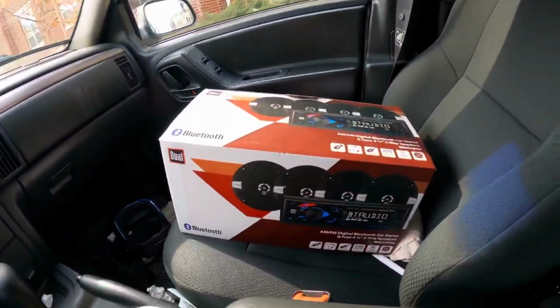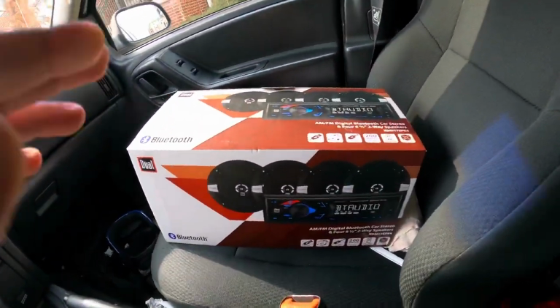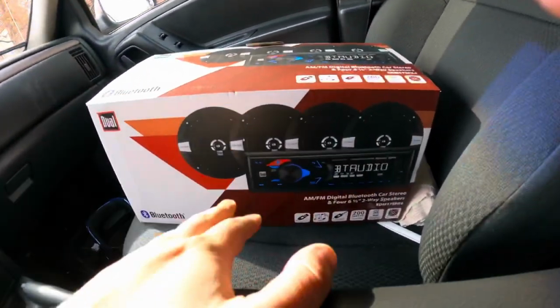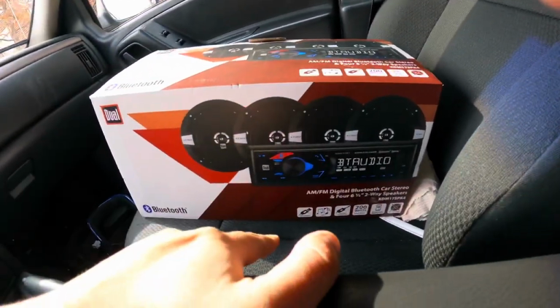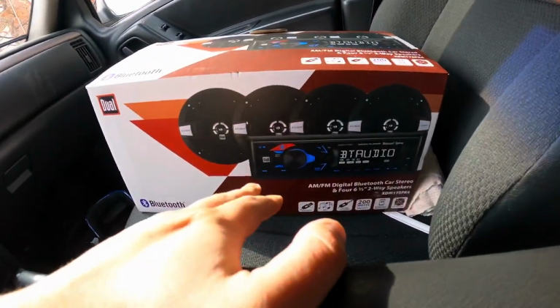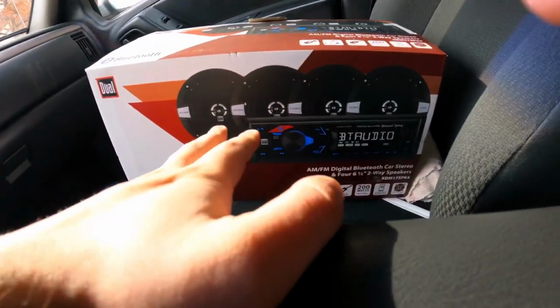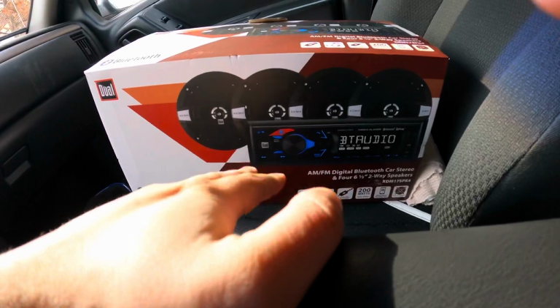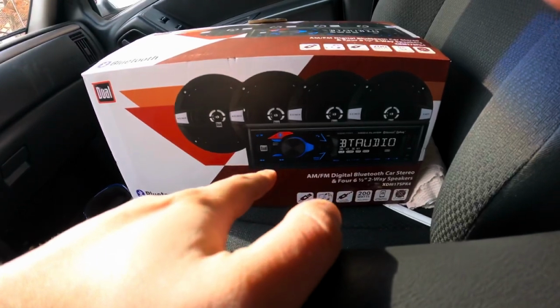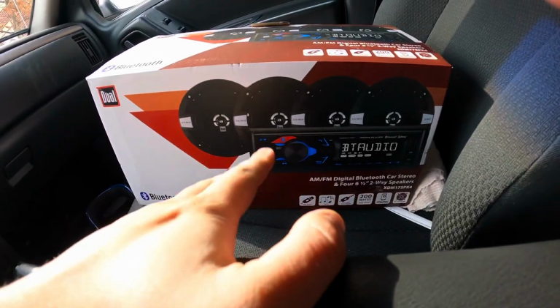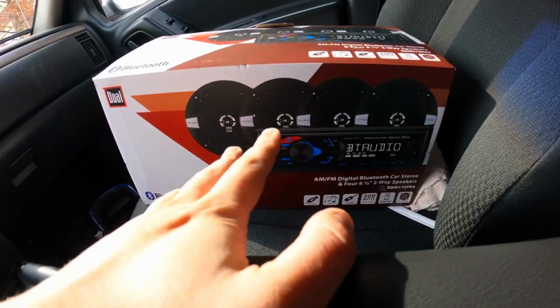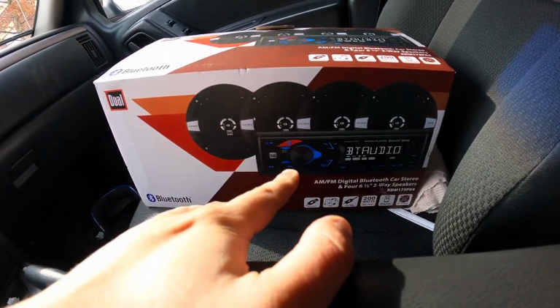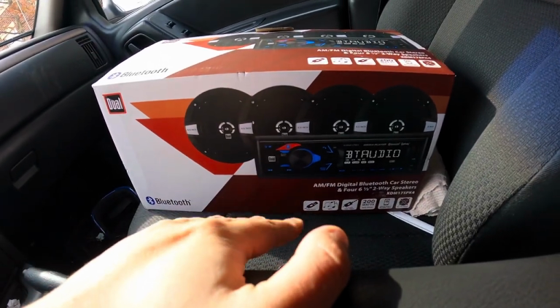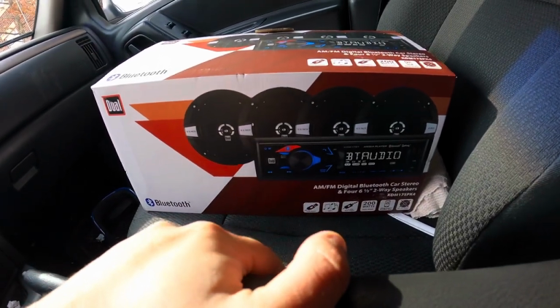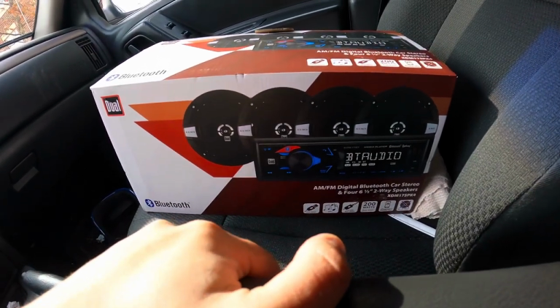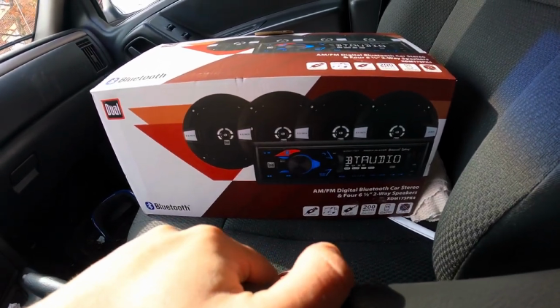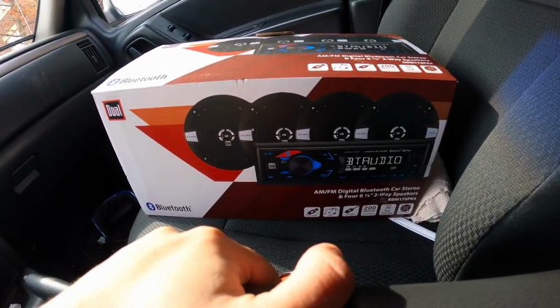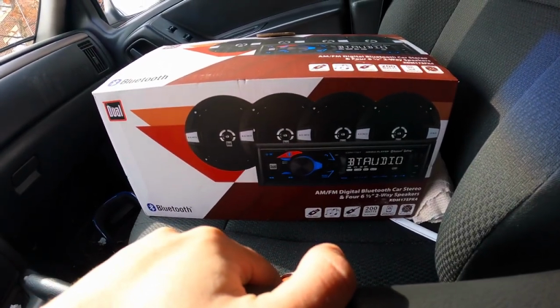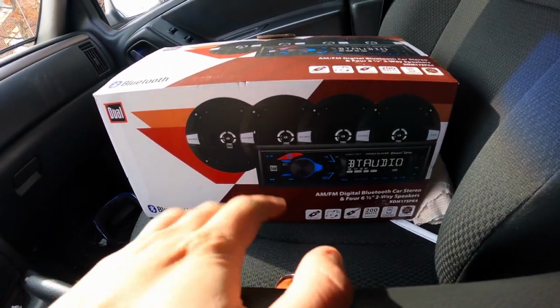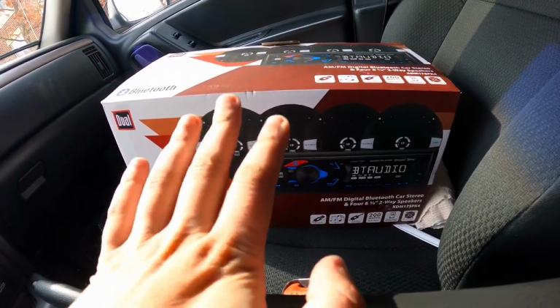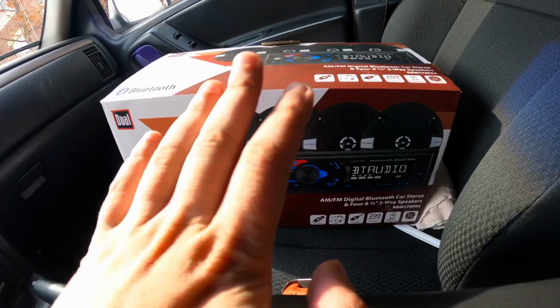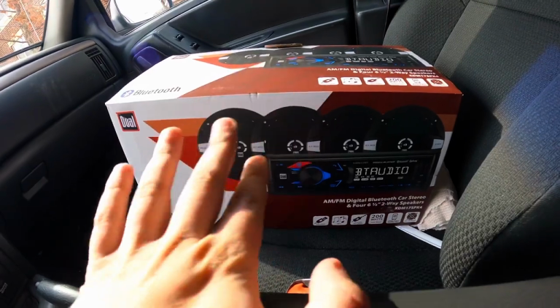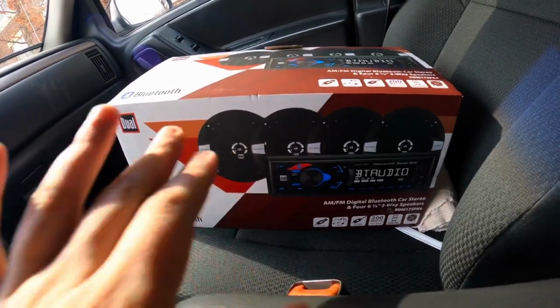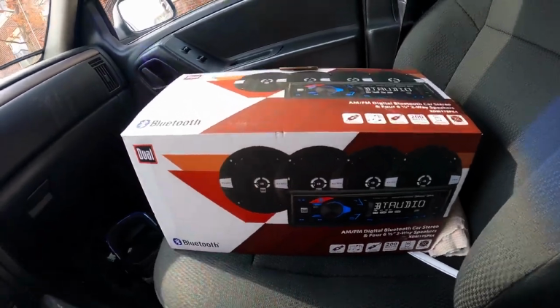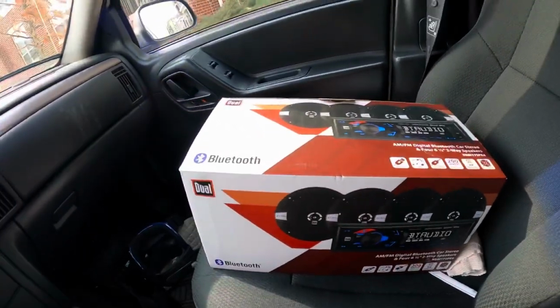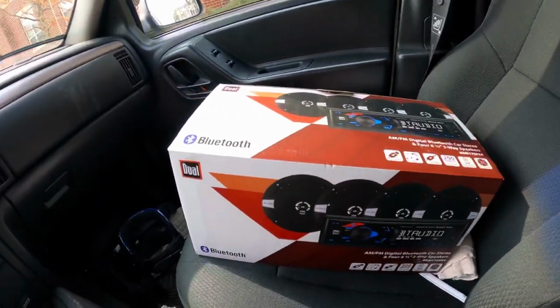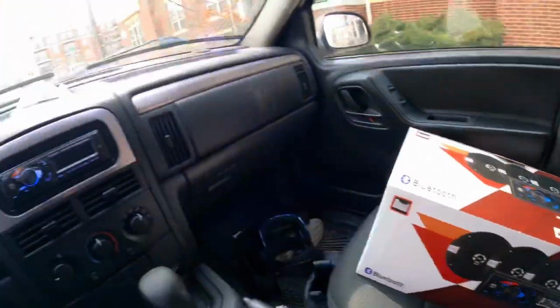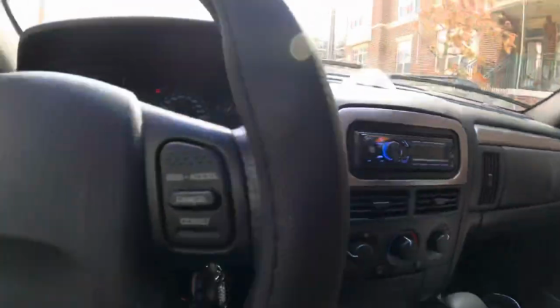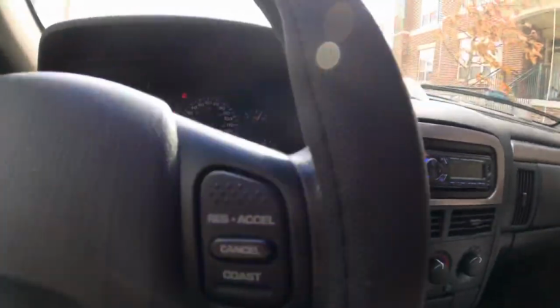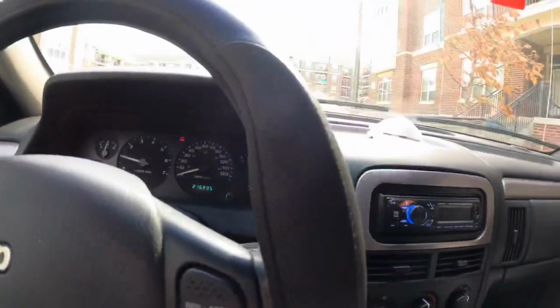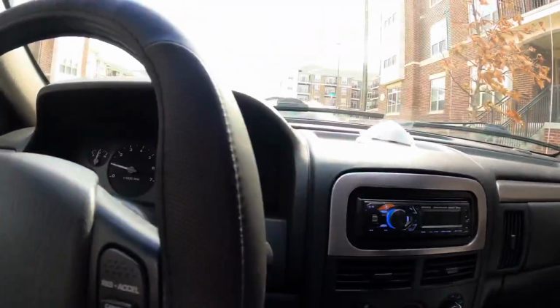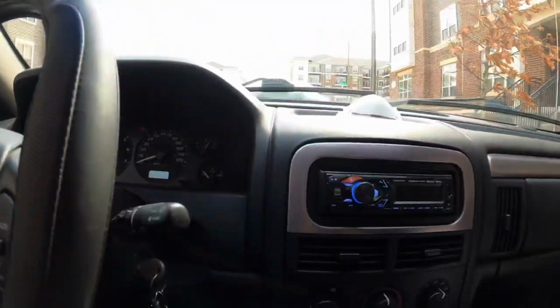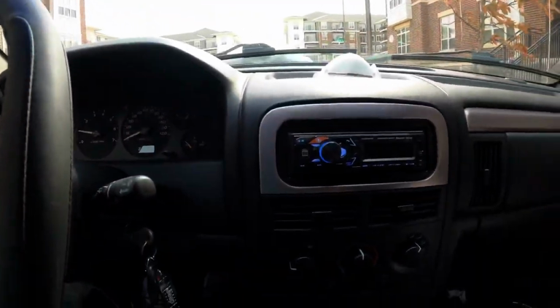I paid $29 for it, and then two days after buying this I actually saw it on clearance at another Walmart for $20 even. Not too bad — but anyway, what are you gonna get for a $20 head unit?